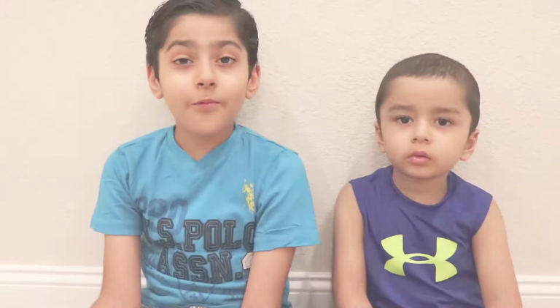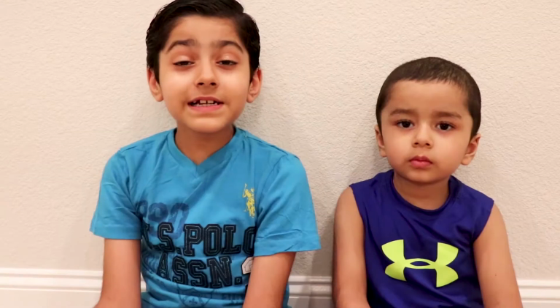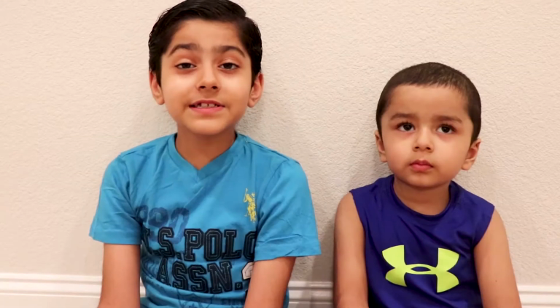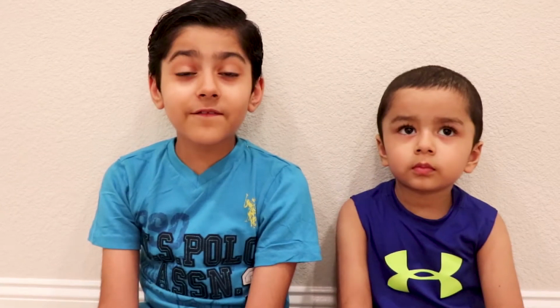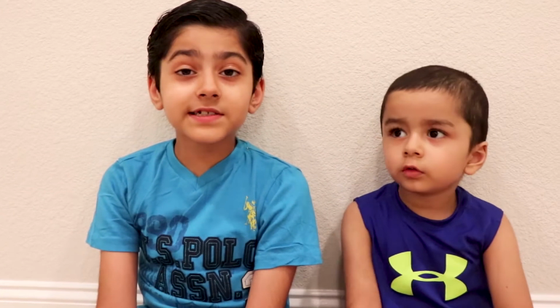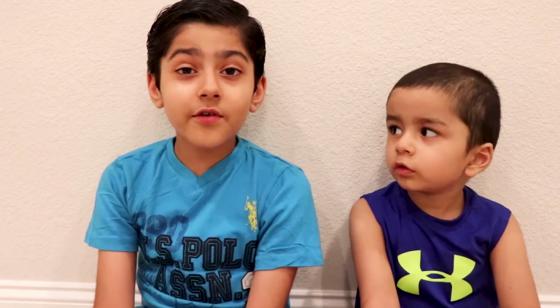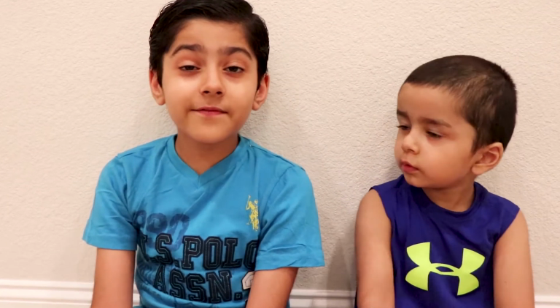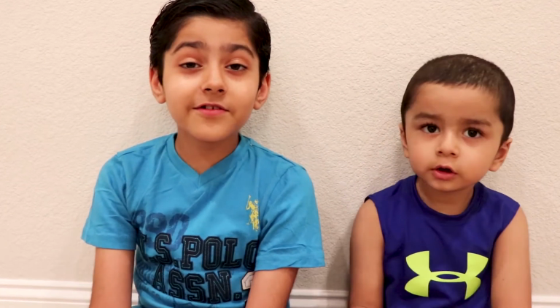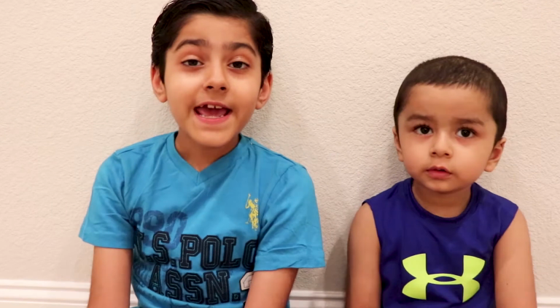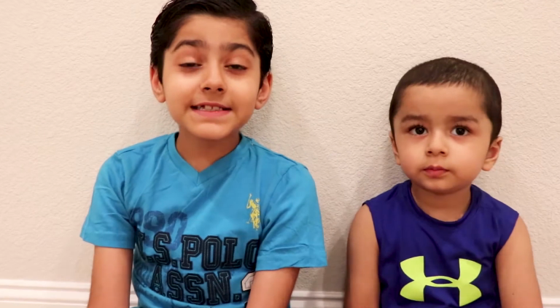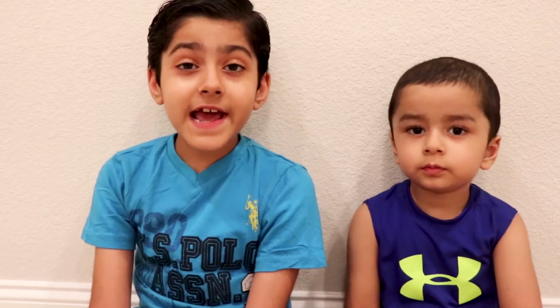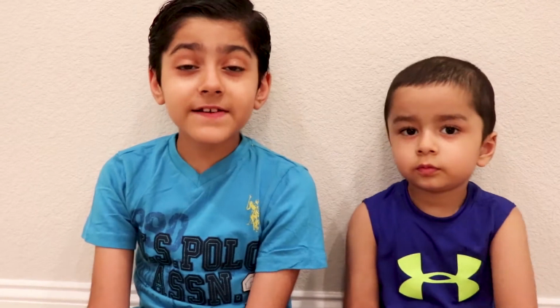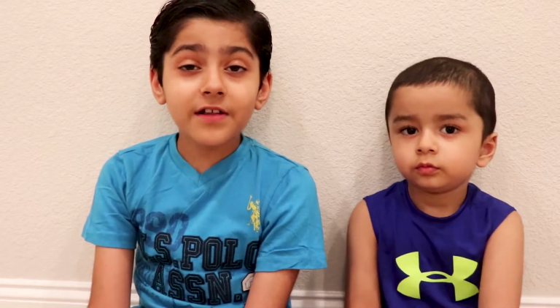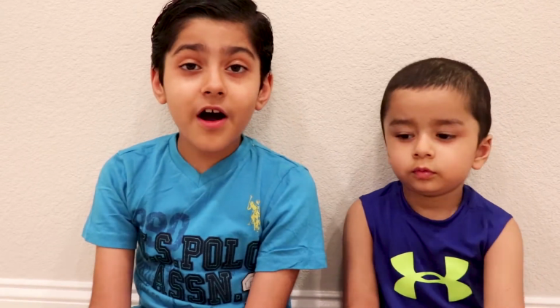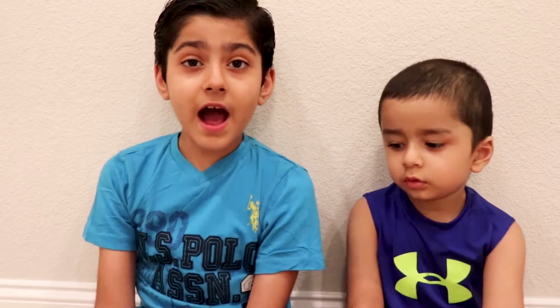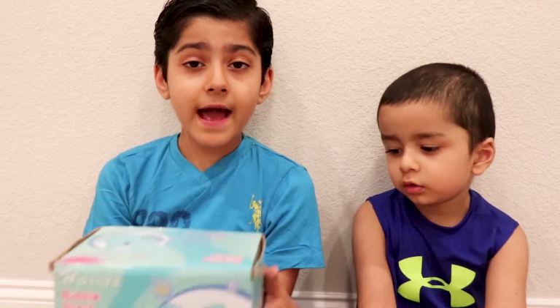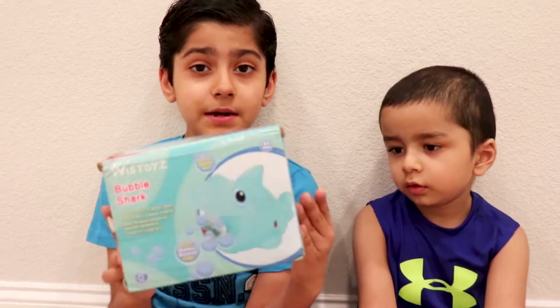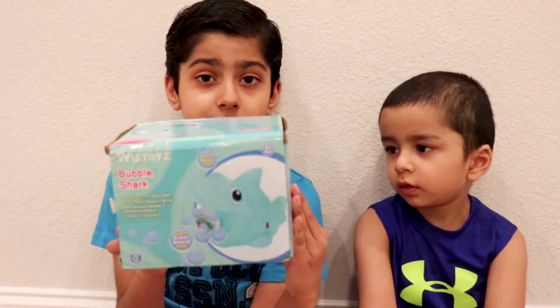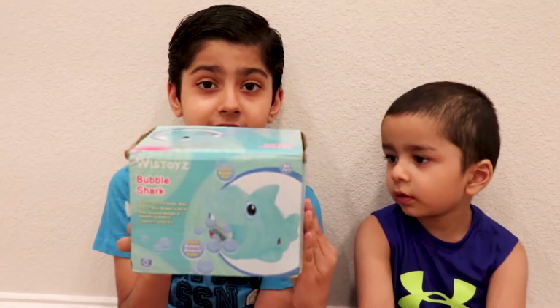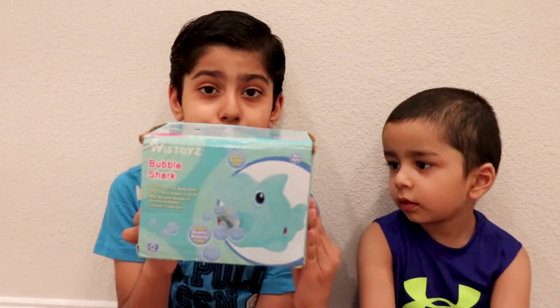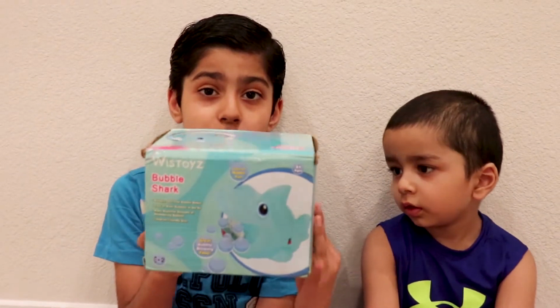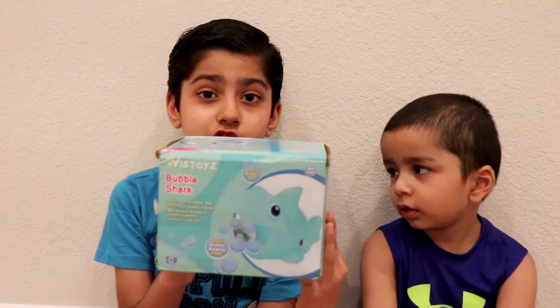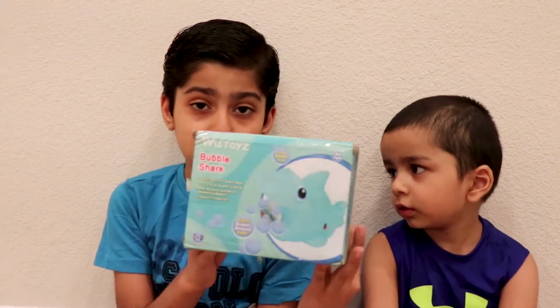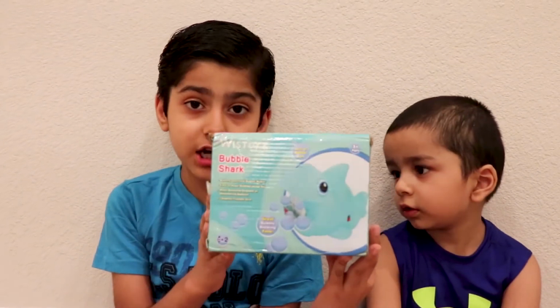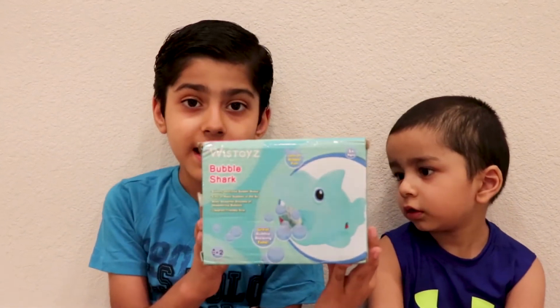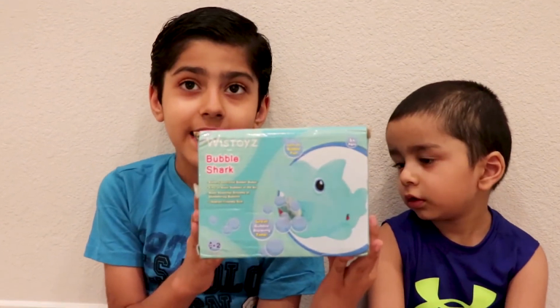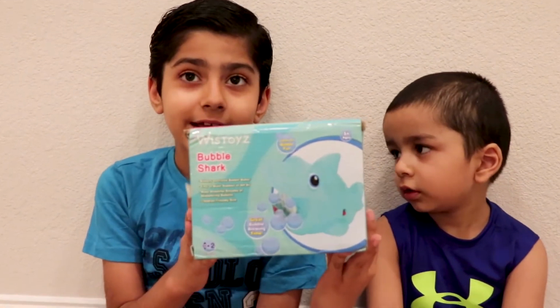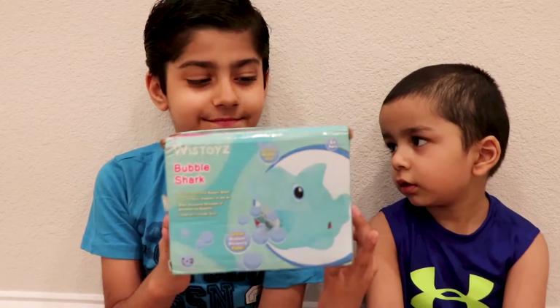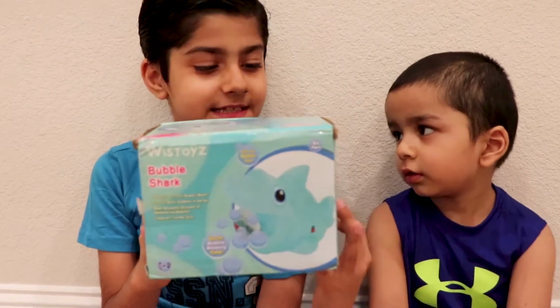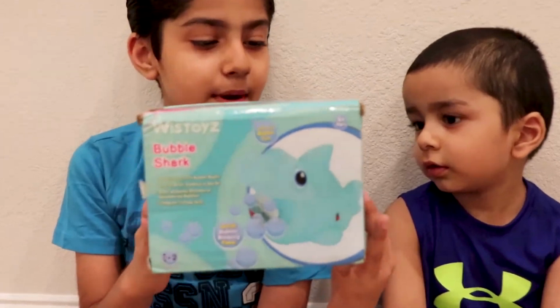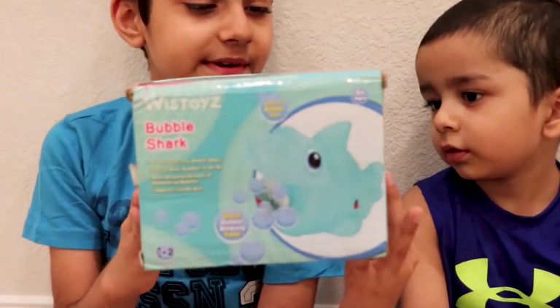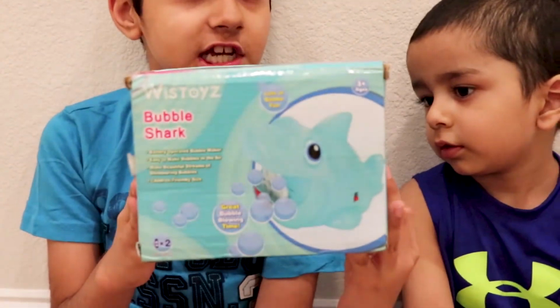Welcome to Savar's Toy Review. In today's vlog, I'm going to play with a bubble shark. It's a bubble machine.